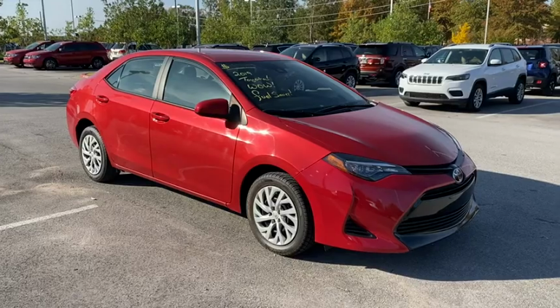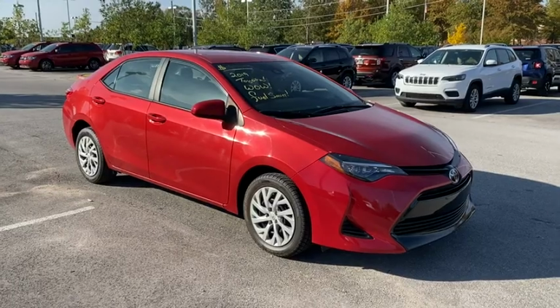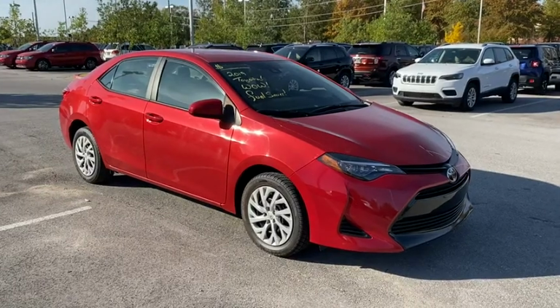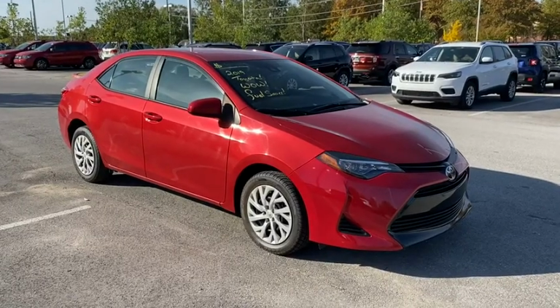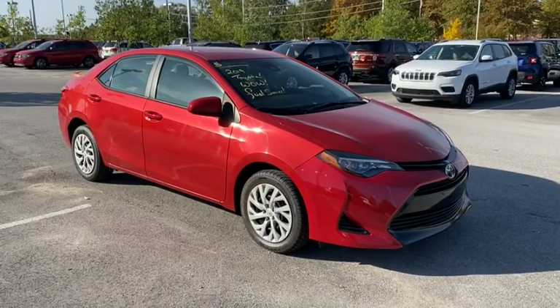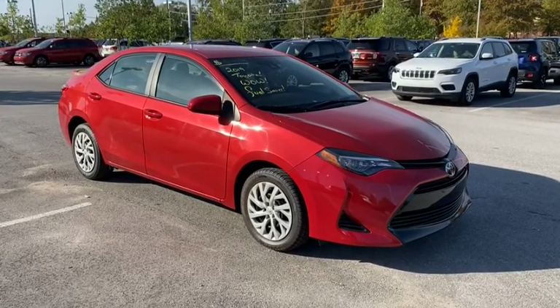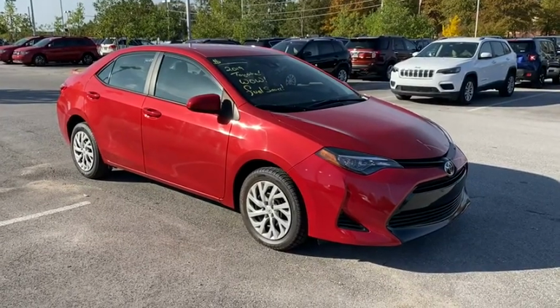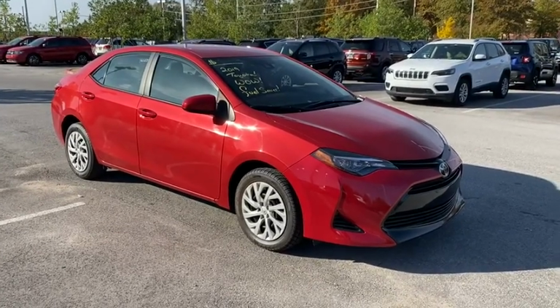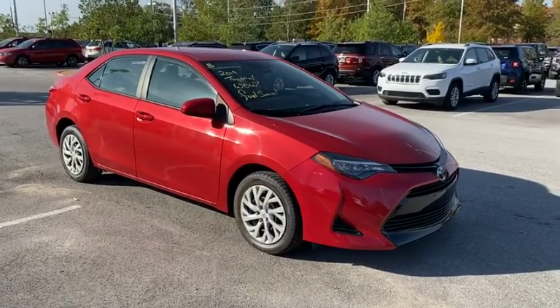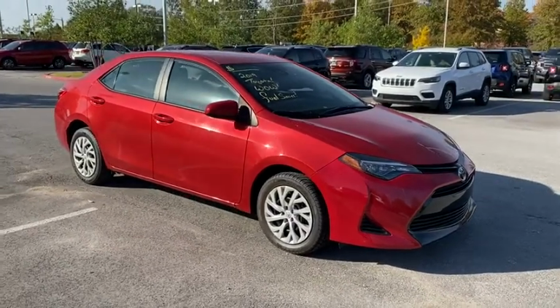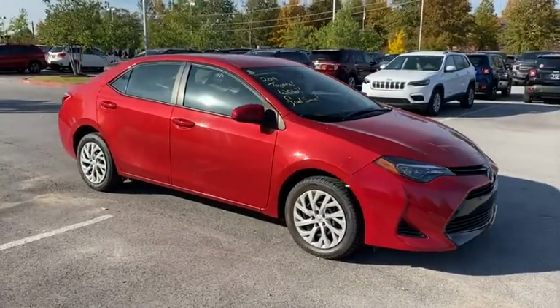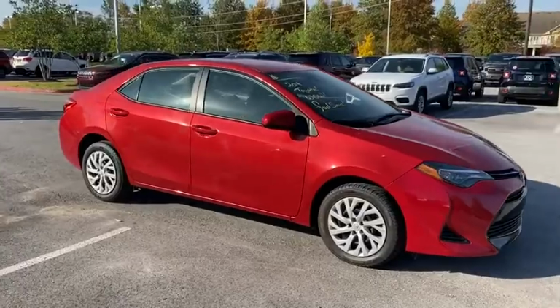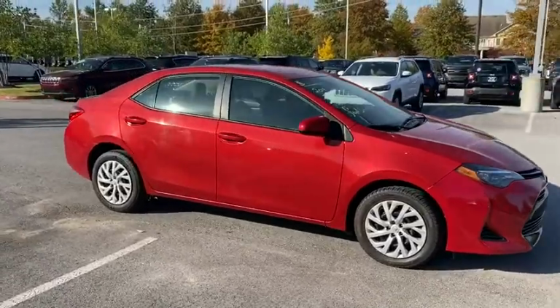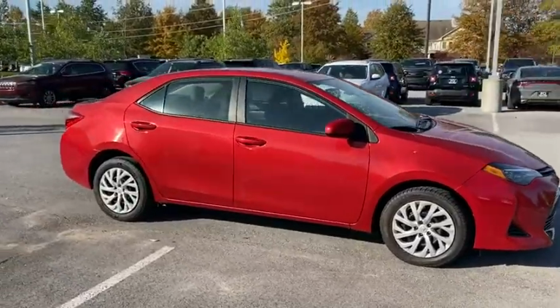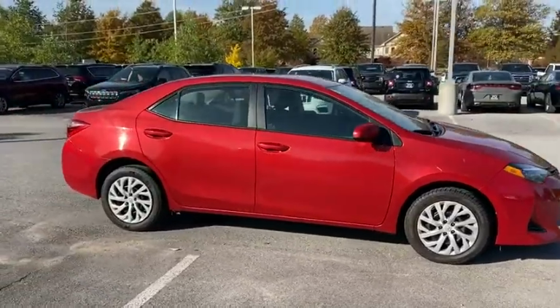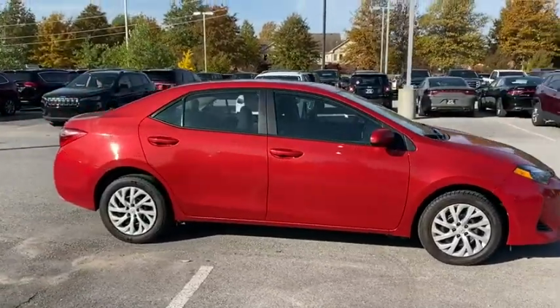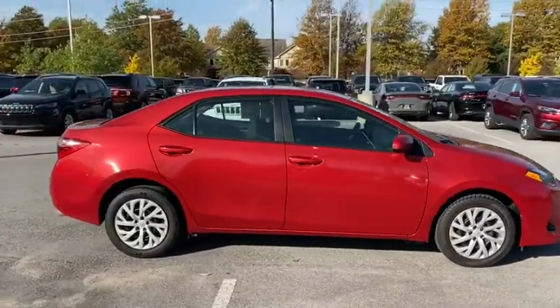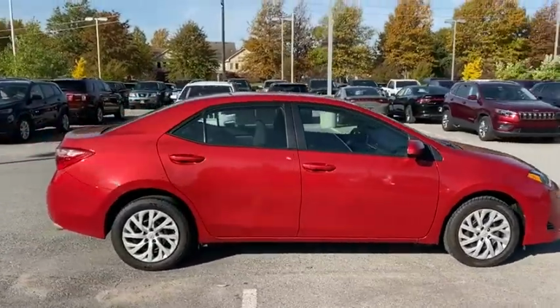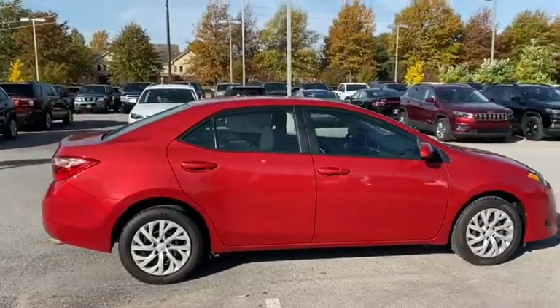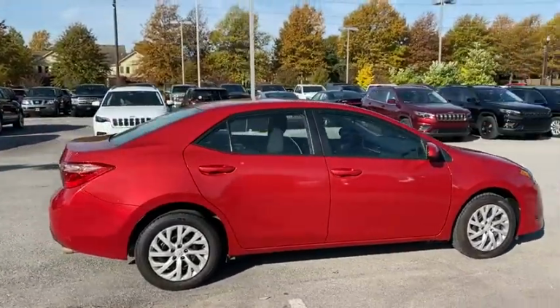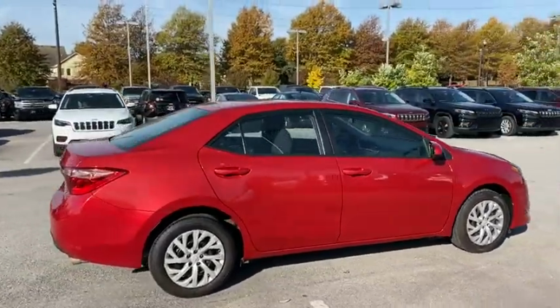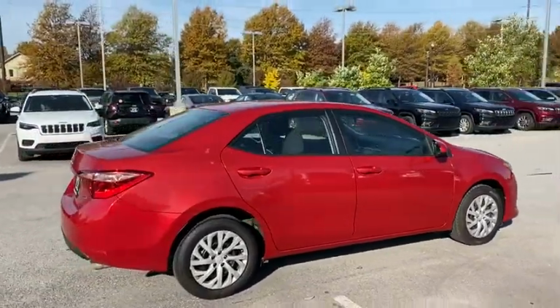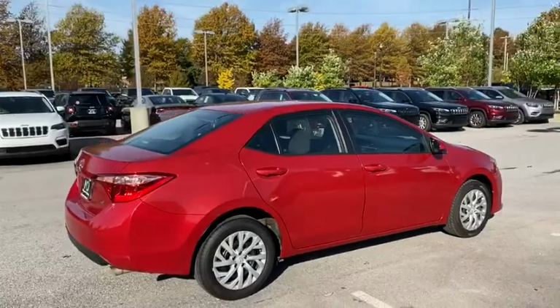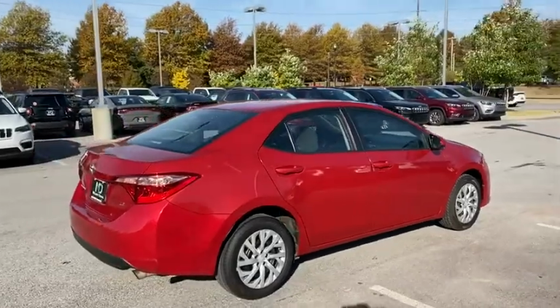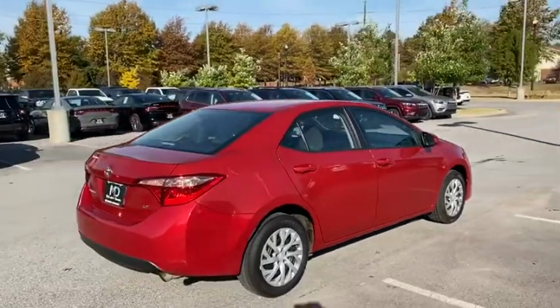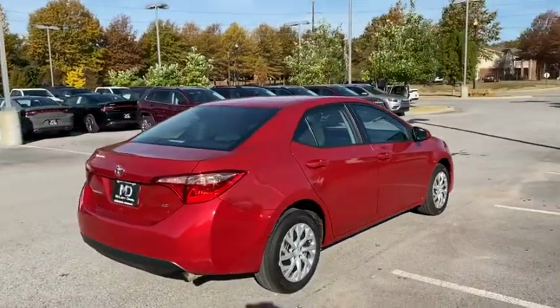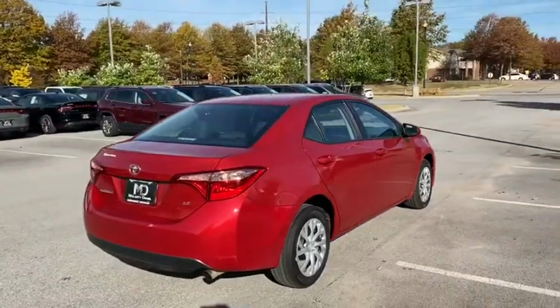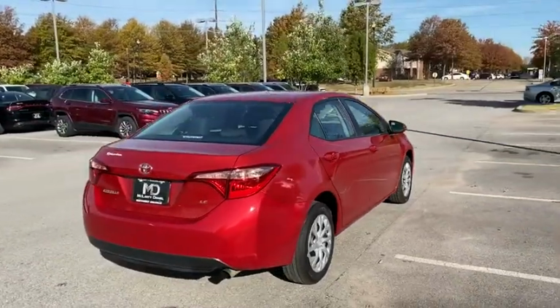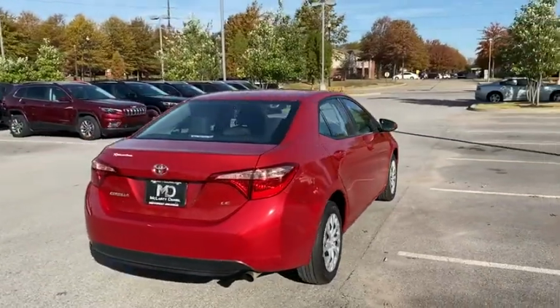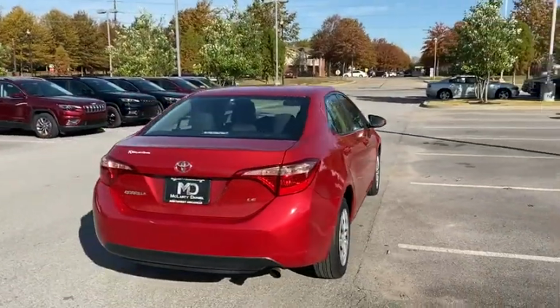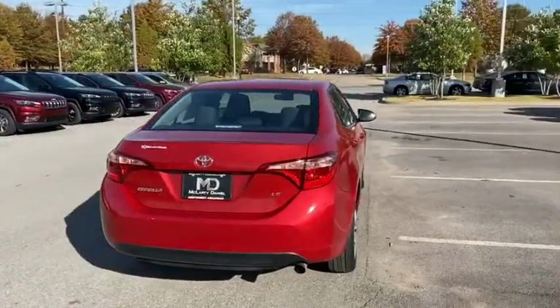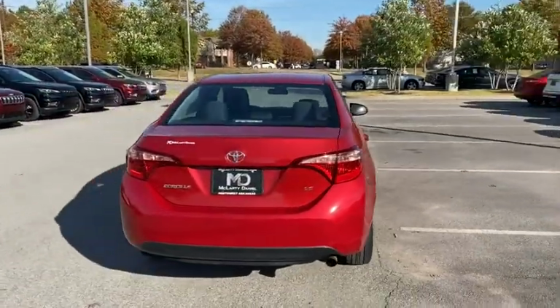We are pleased to show you the 2019 Toyota Corolla. The Corolla is still a great option for those who want dependability, comfort, and value. This vehicle has less than 45,000 miles. Here are some of this vehicle's great options.